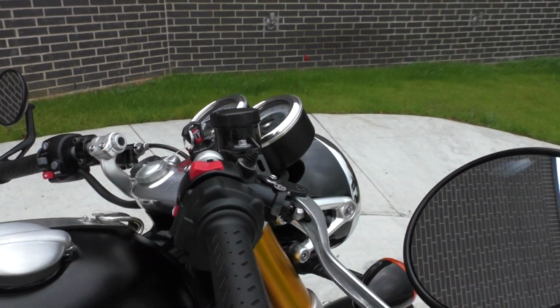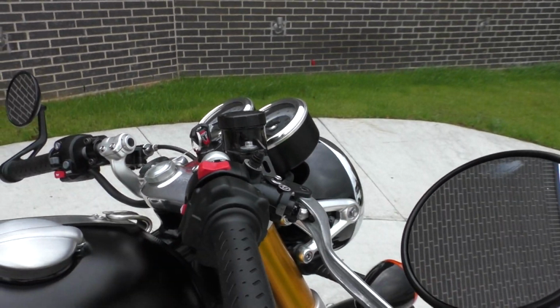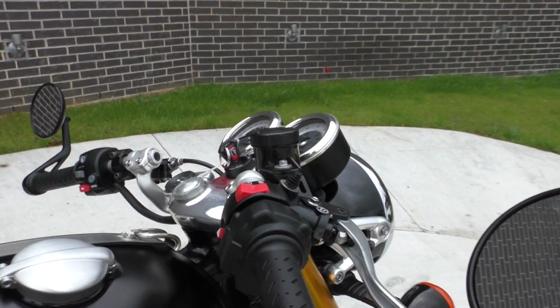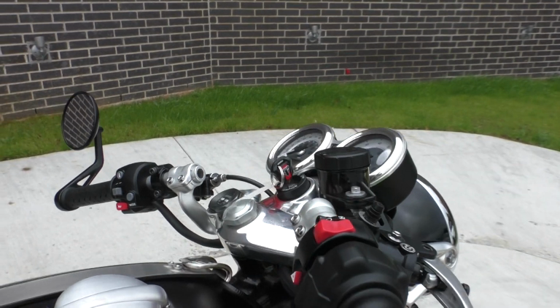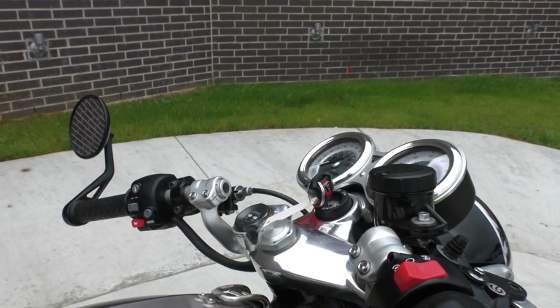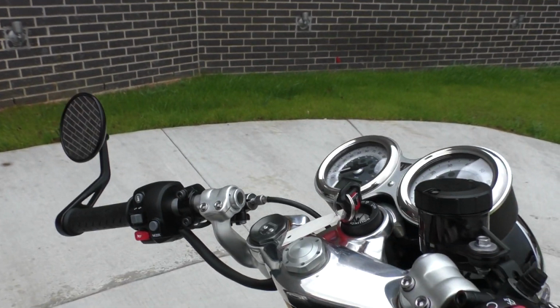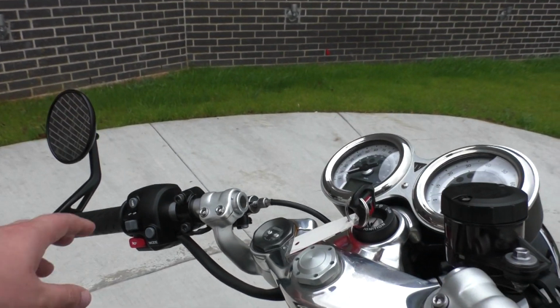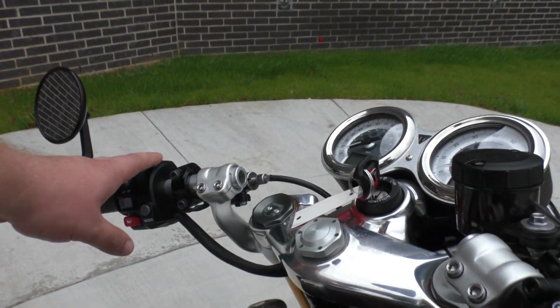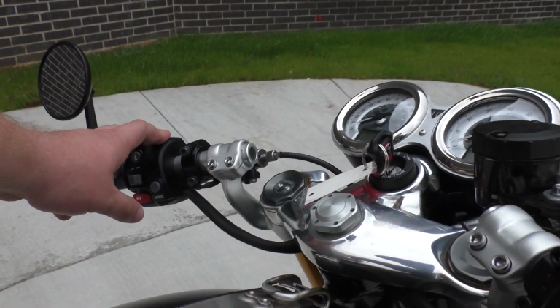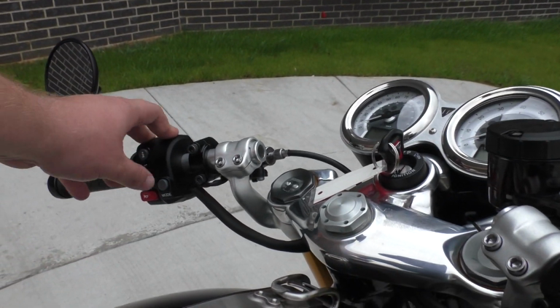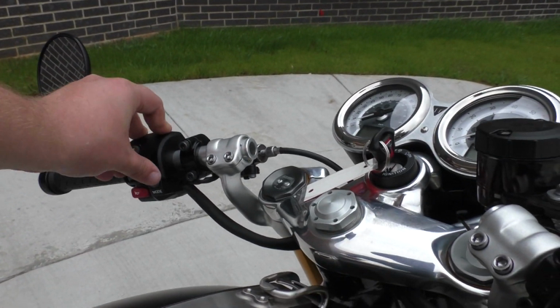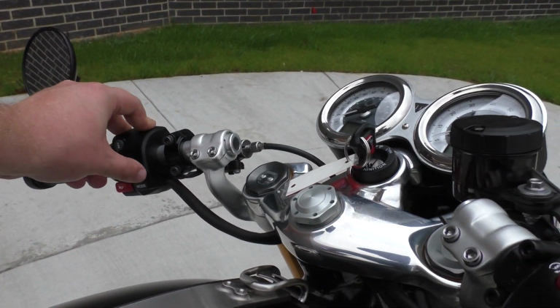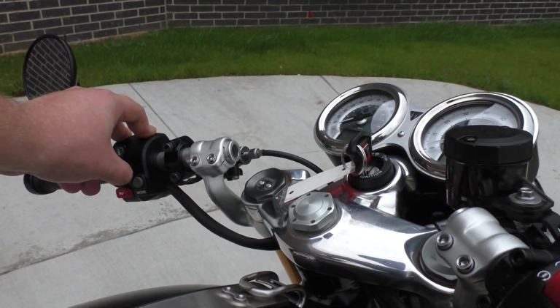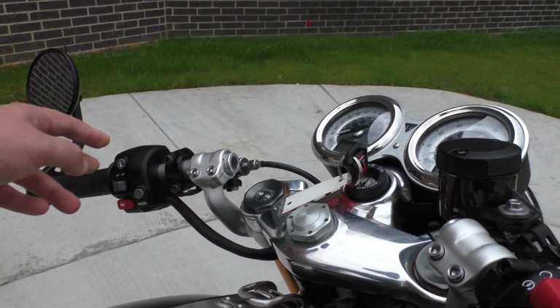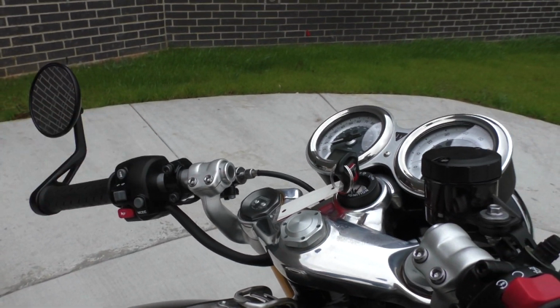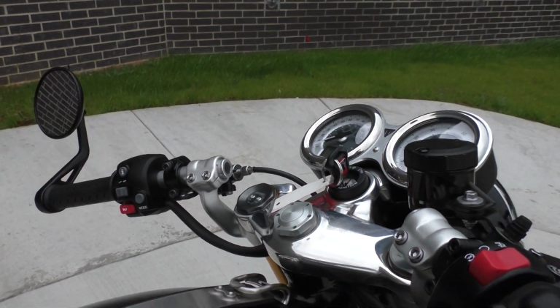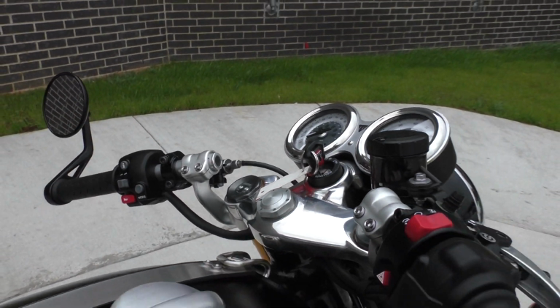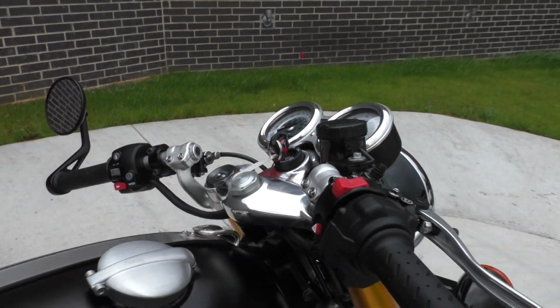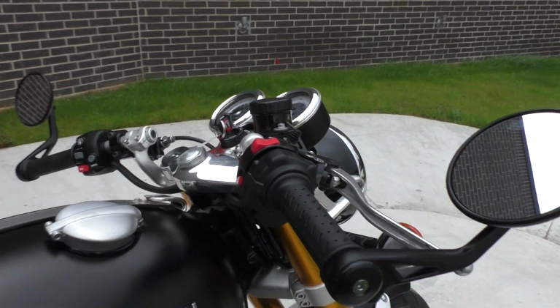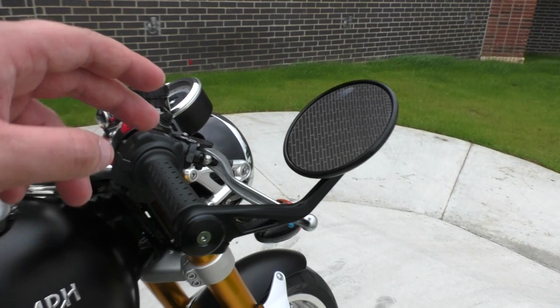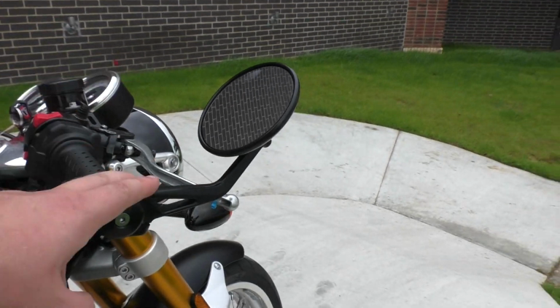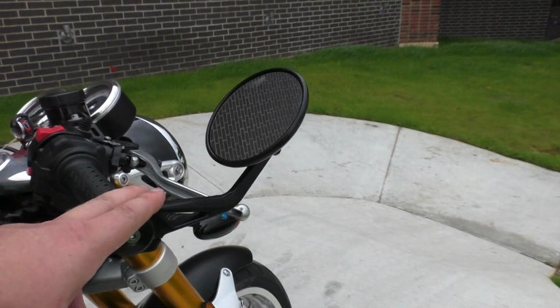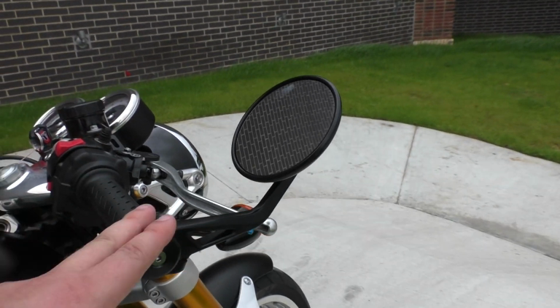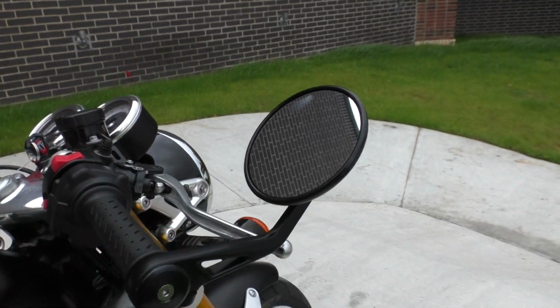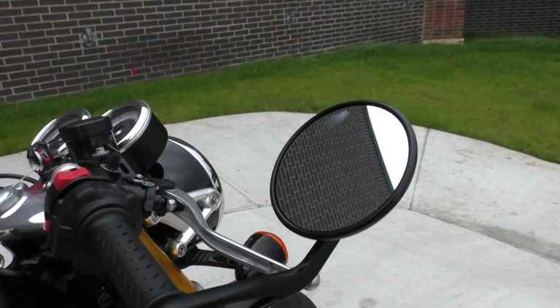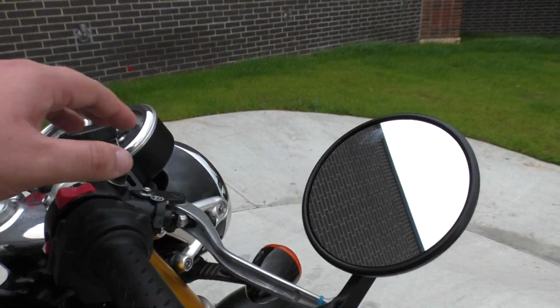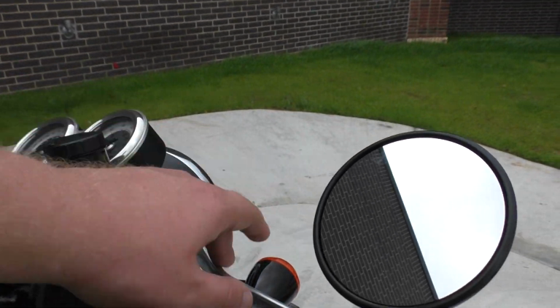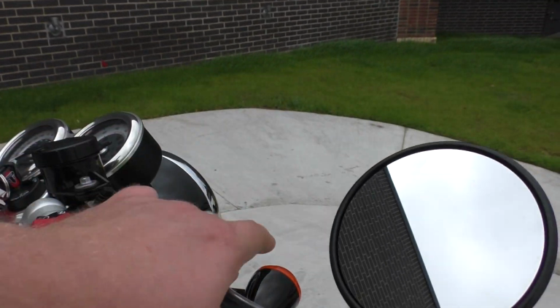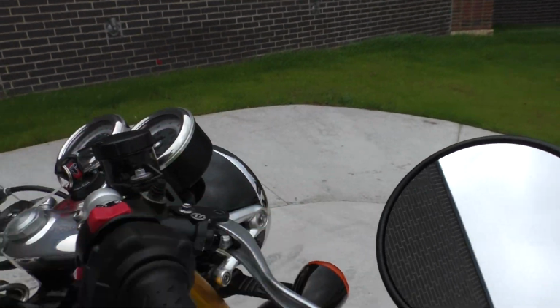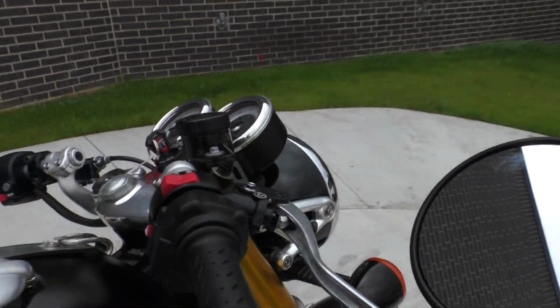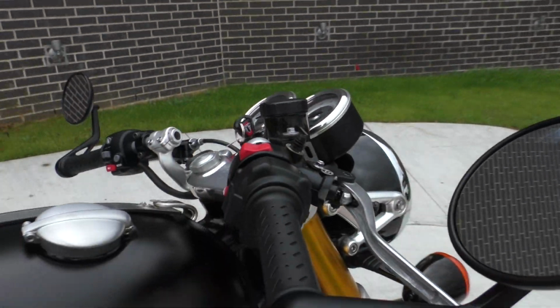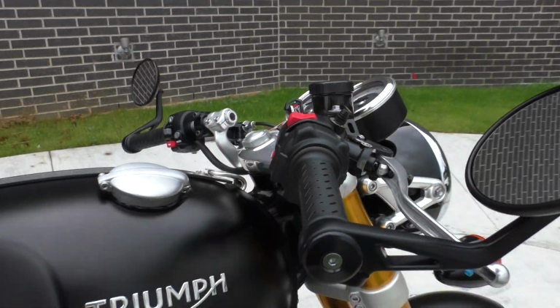Bike's also got three different riding modes — rain, road, and sport. It's got bar-end mirrors. It's got adjustable brake and clutch levers.